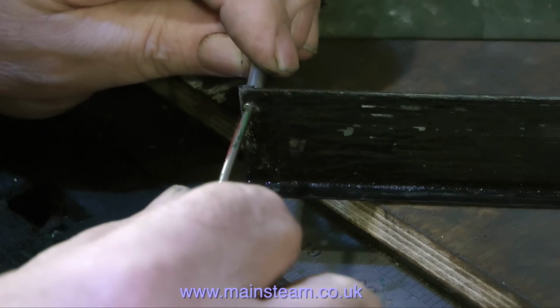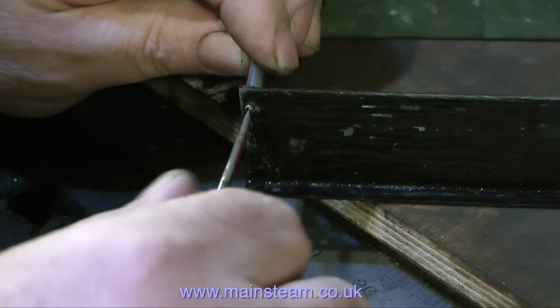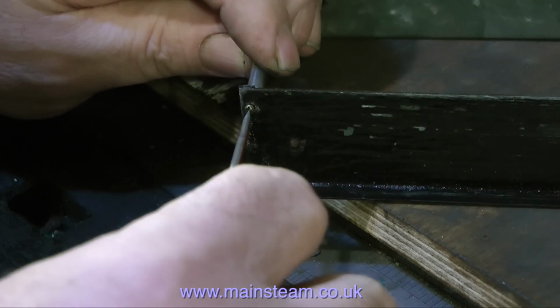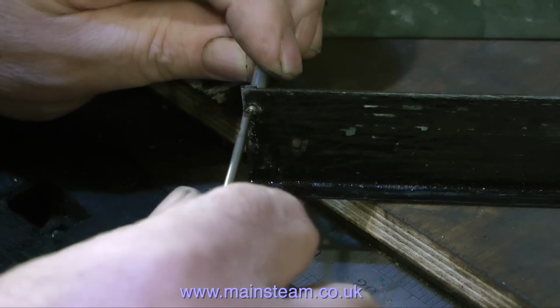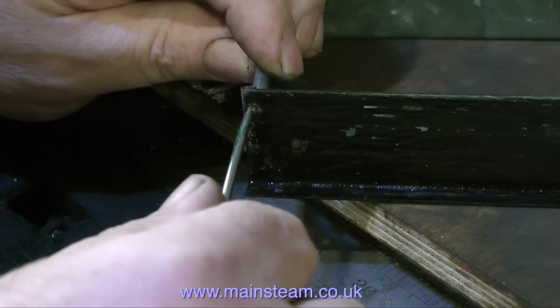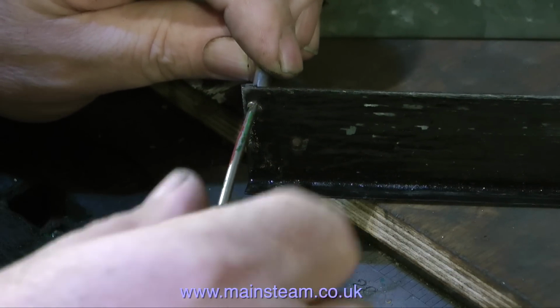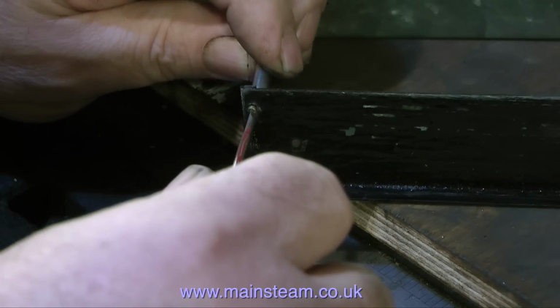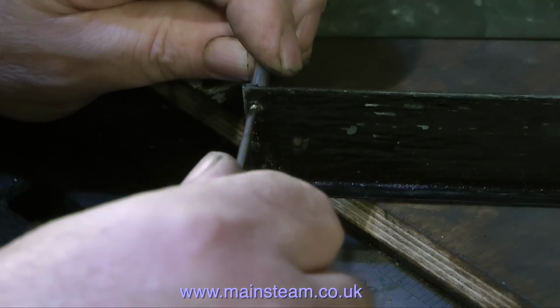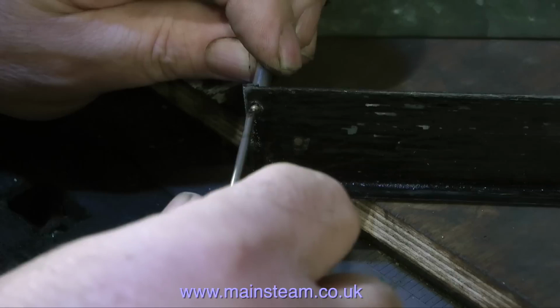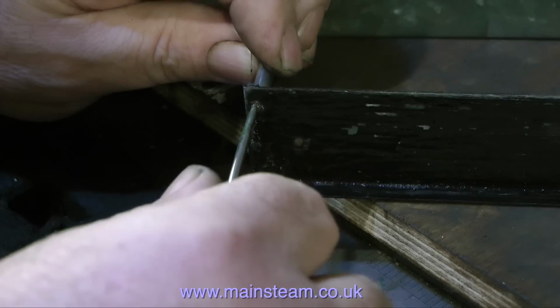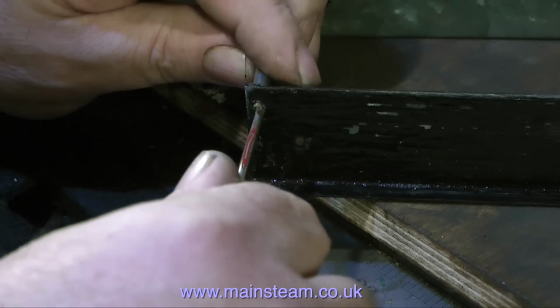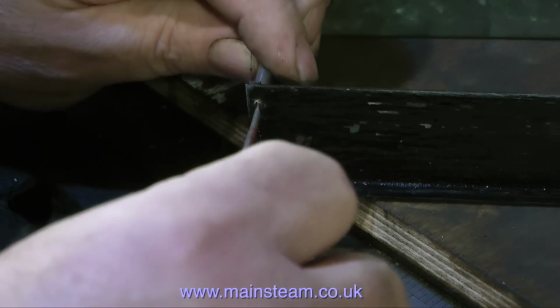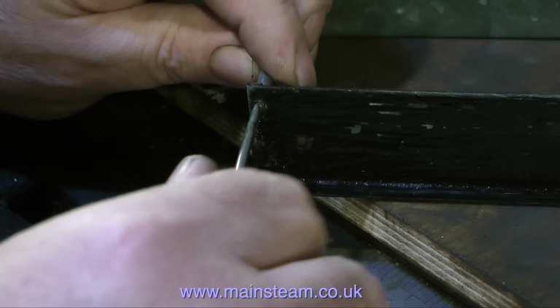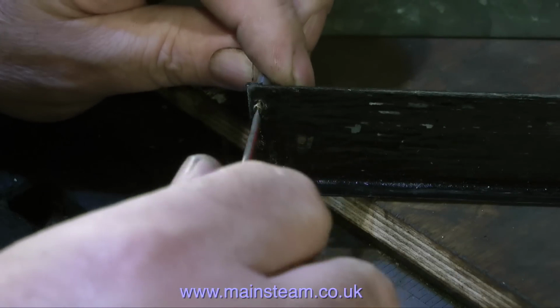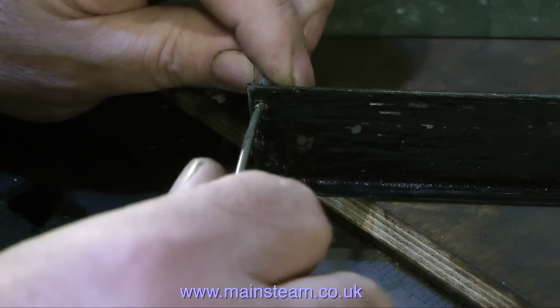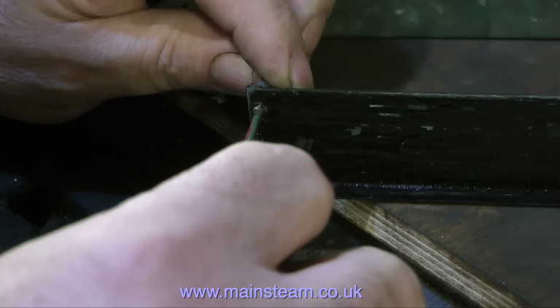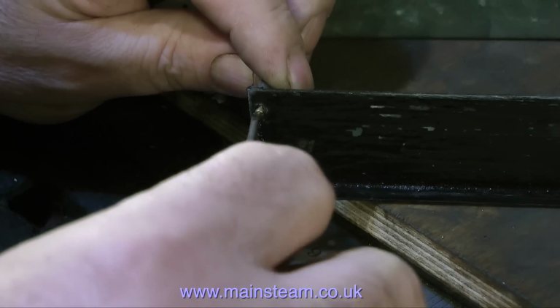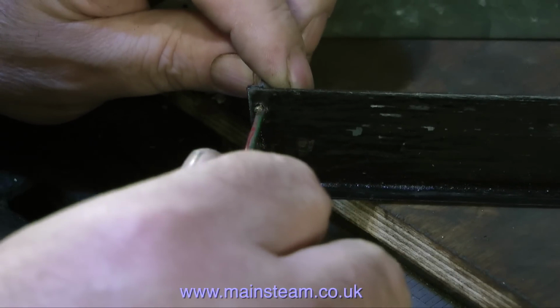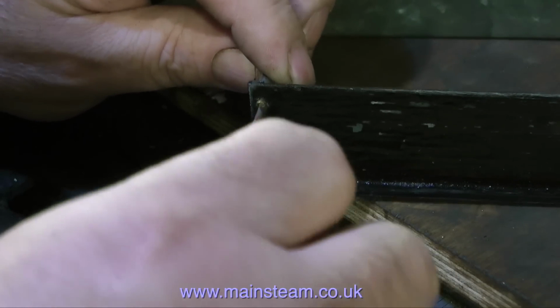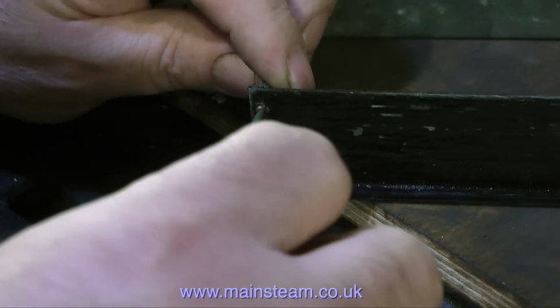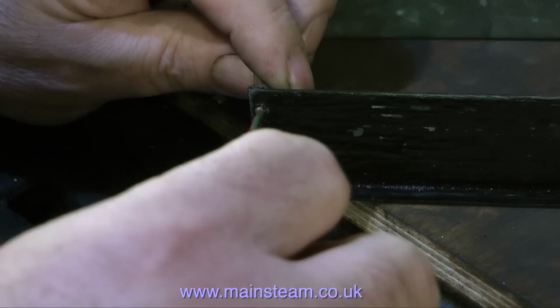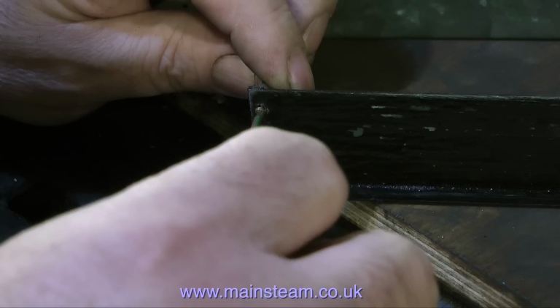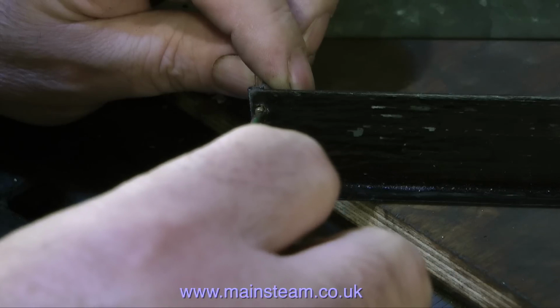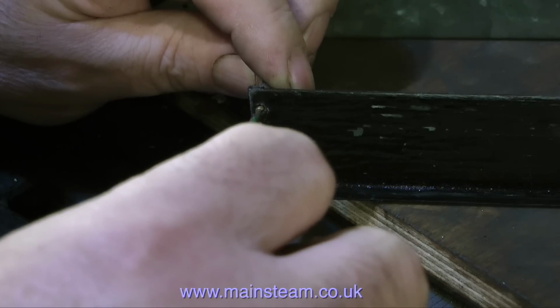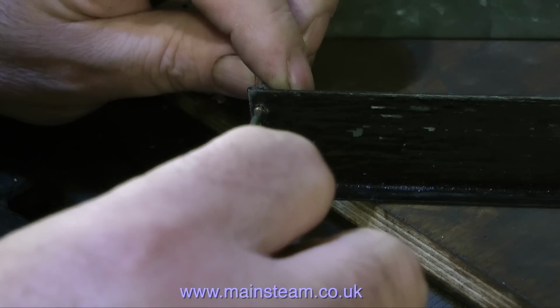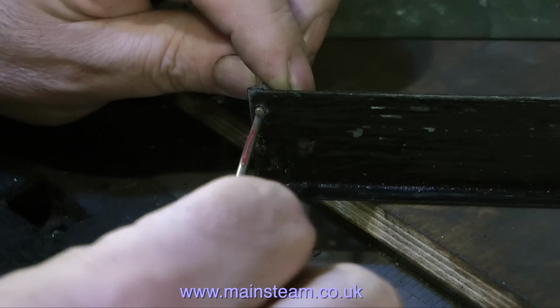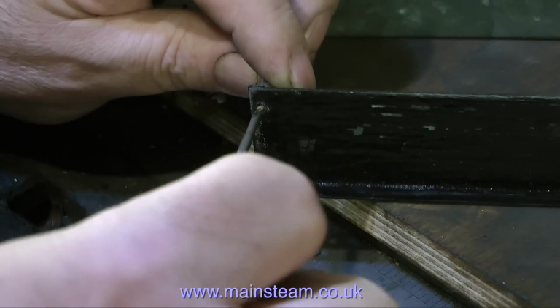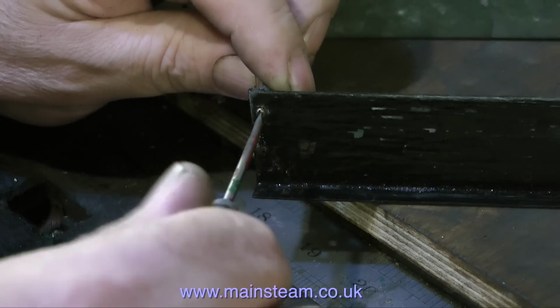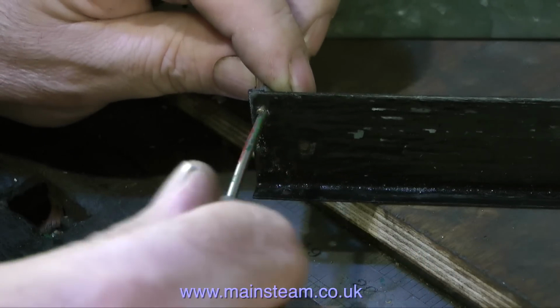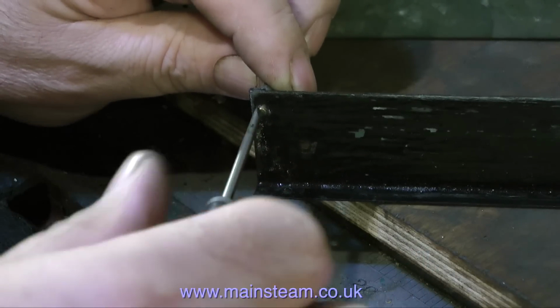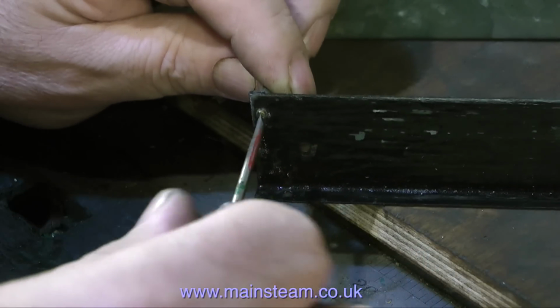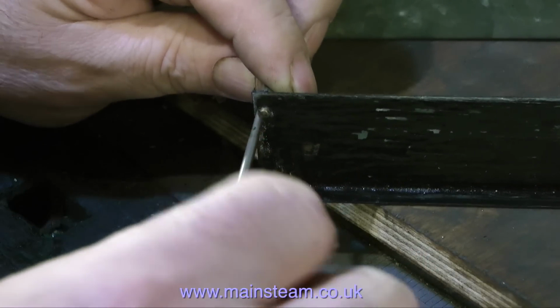Here you can see me fitting the 10BA bolt — these are really small things. And when I'd finally got these all in place, I then drilled a hole in the bottom of each of the four corners, and then even more 10BA bolts were used on the second set of four holes.